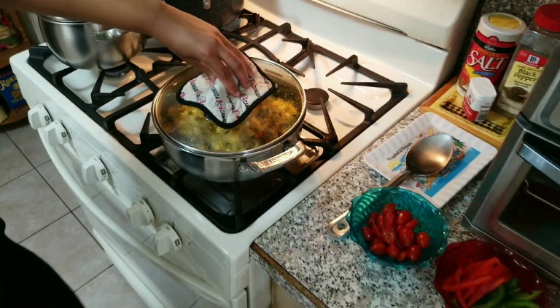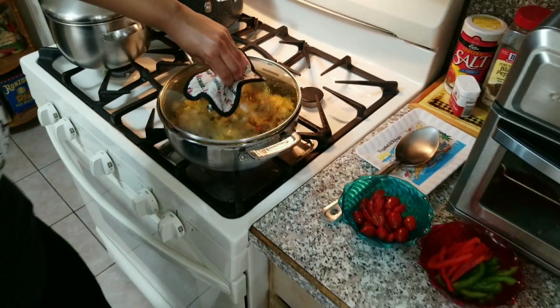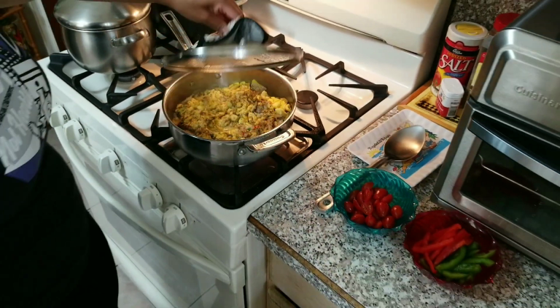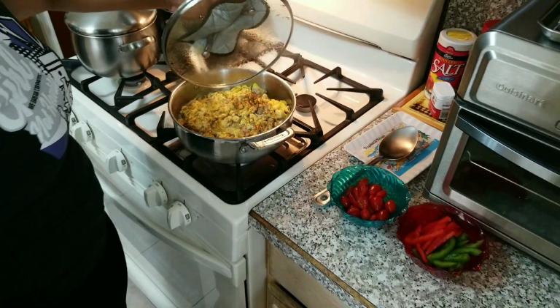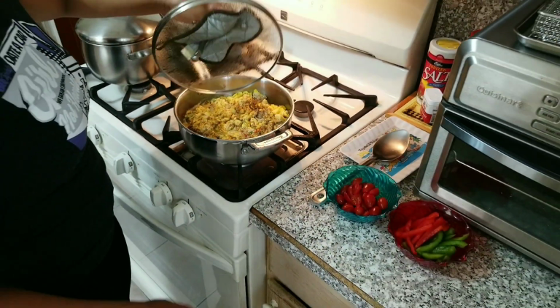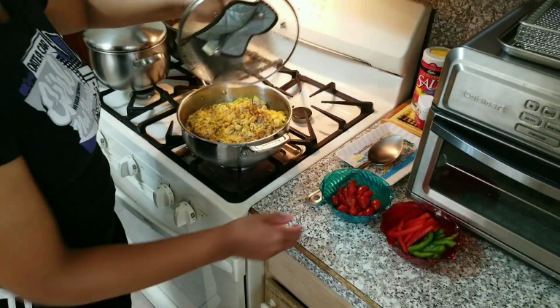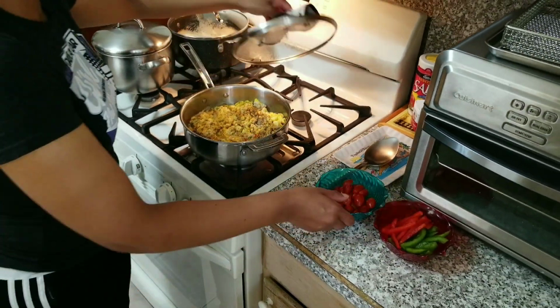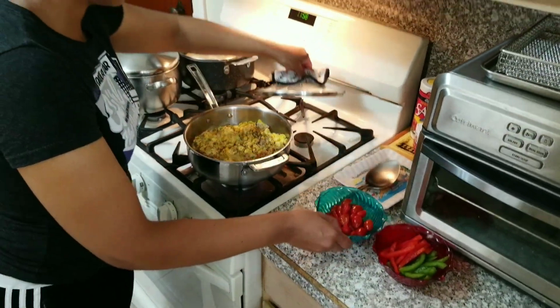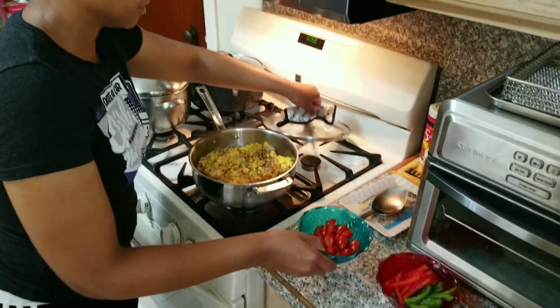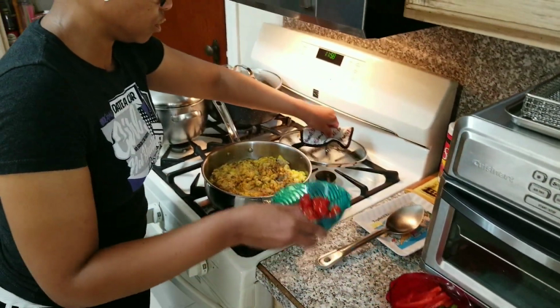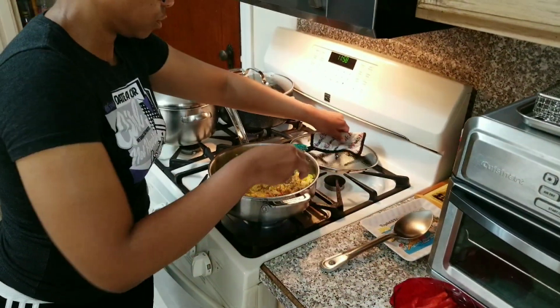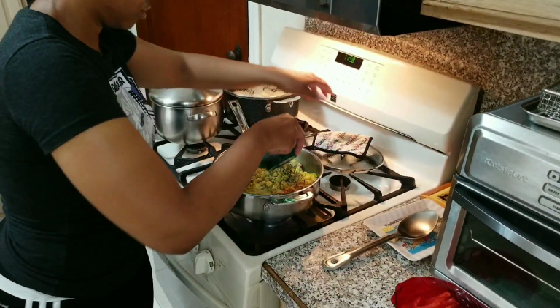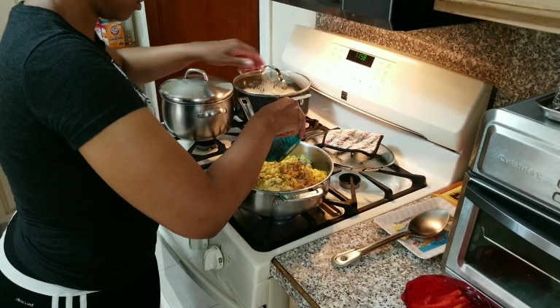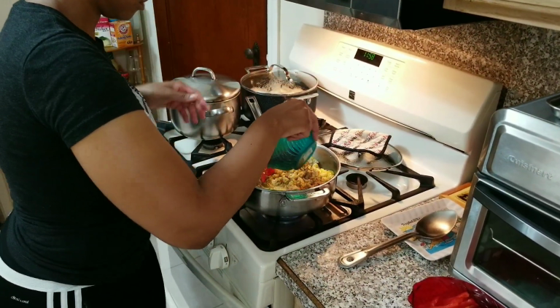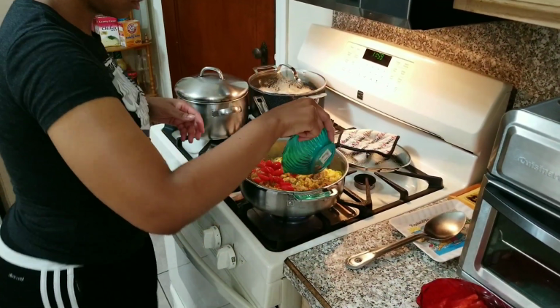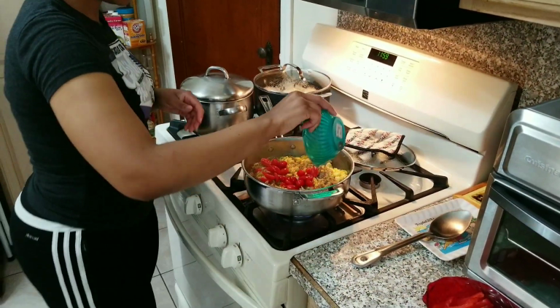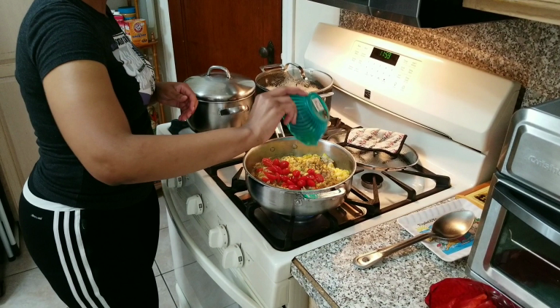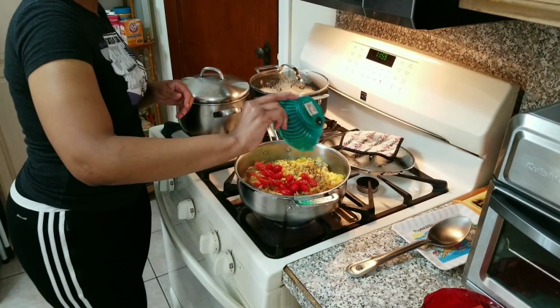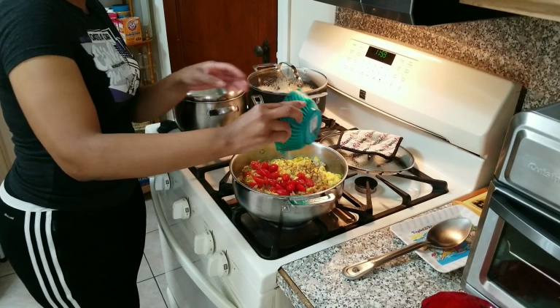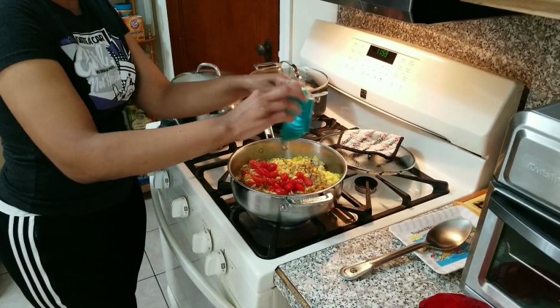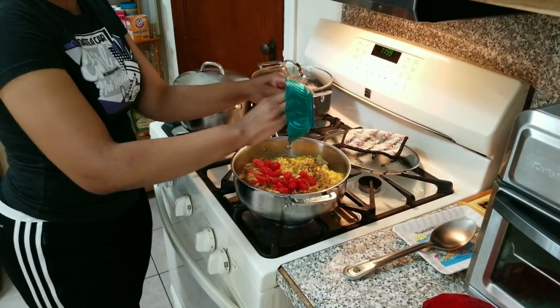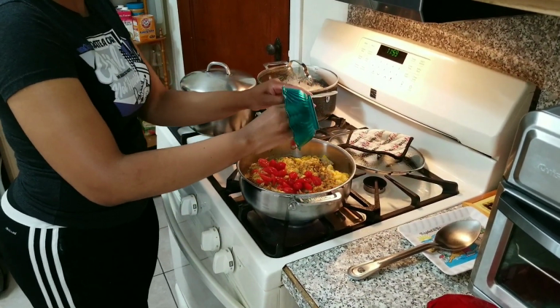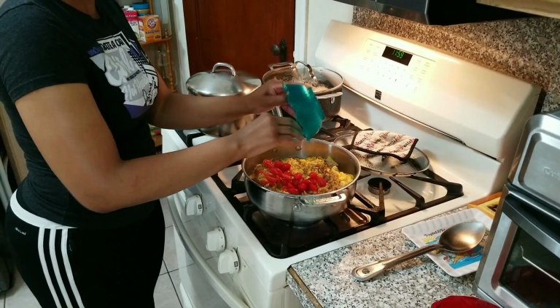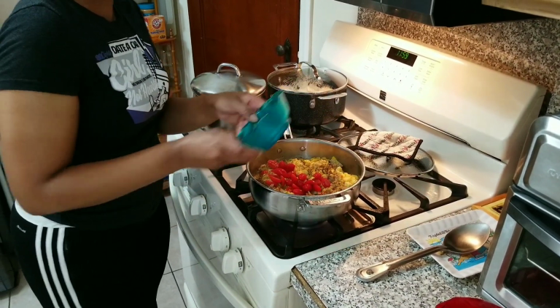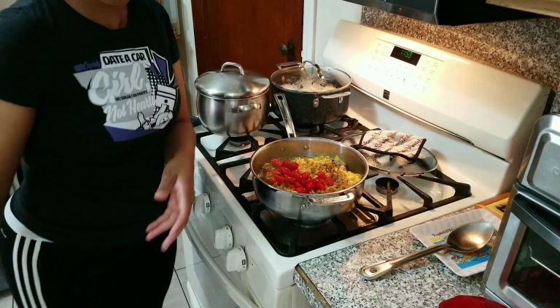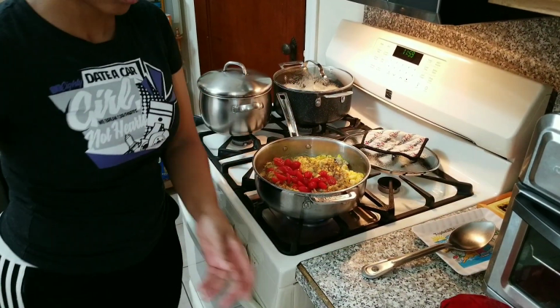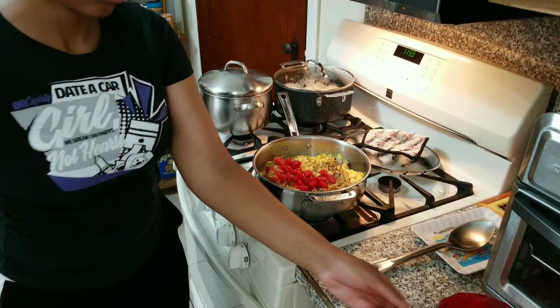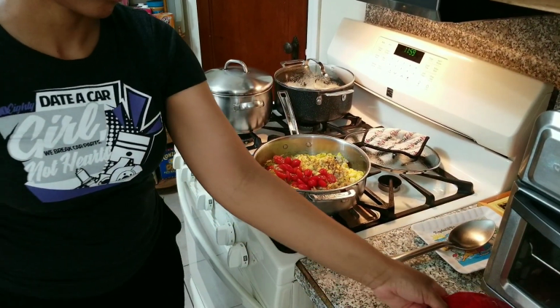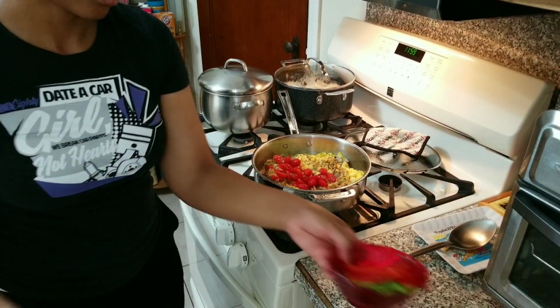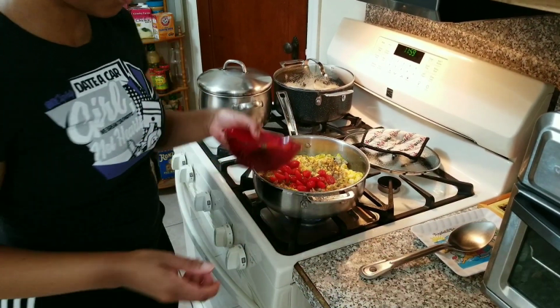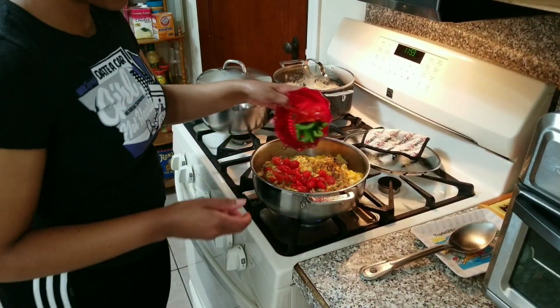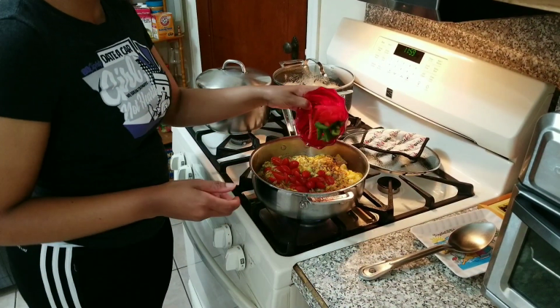I am now going to add my tomatoes and my bell peppers.